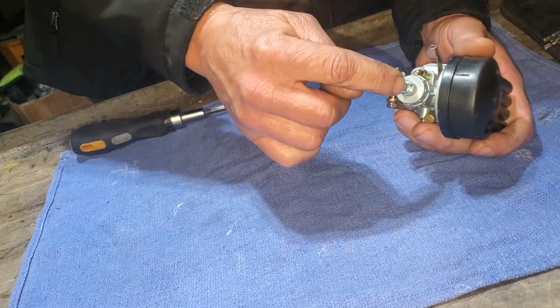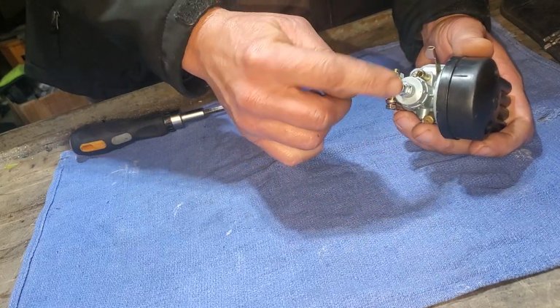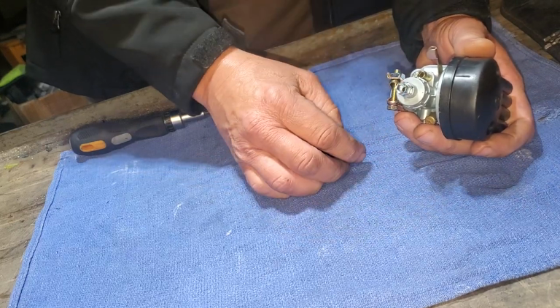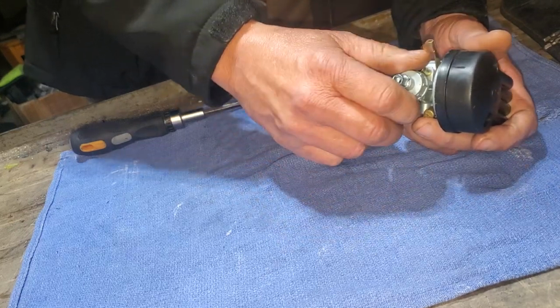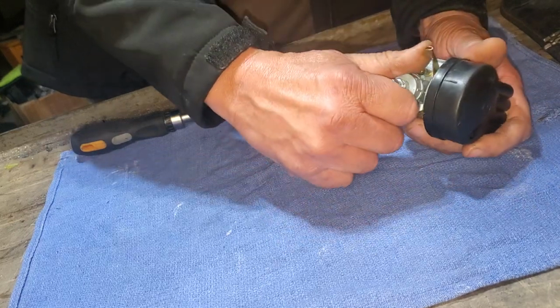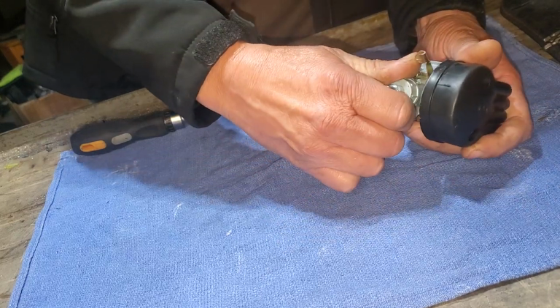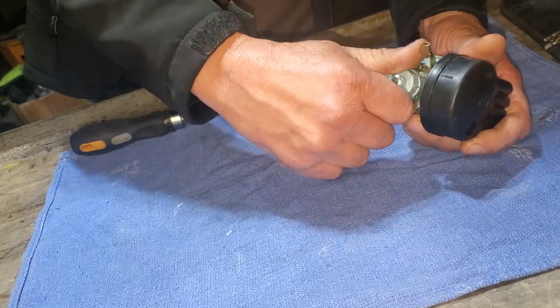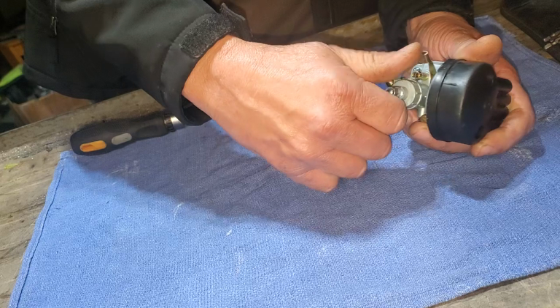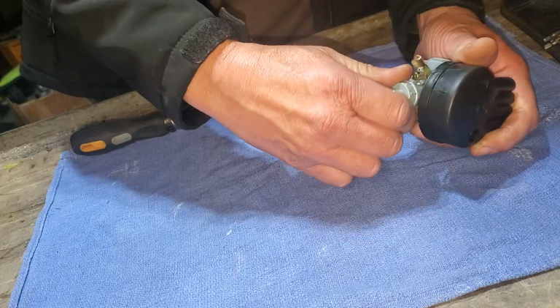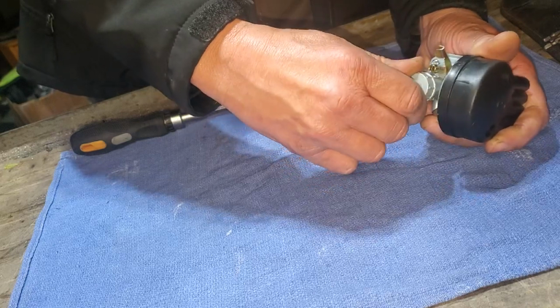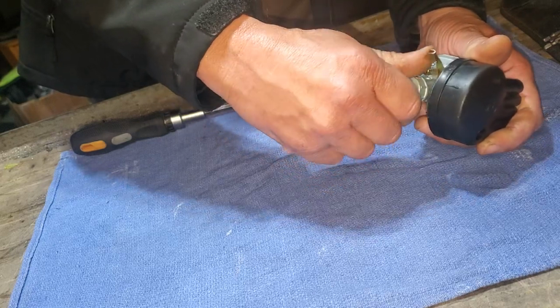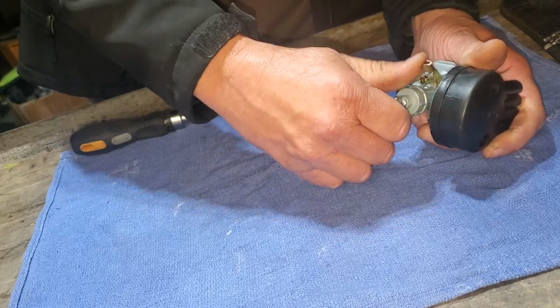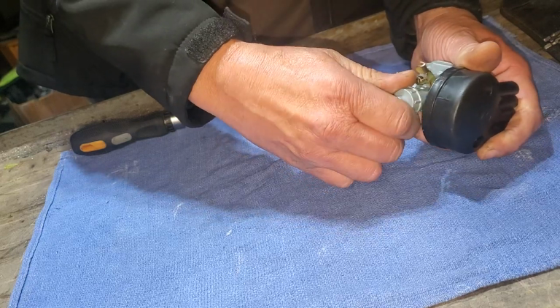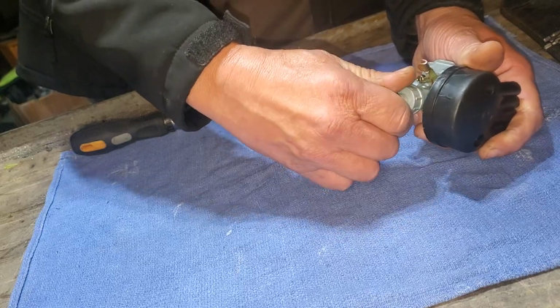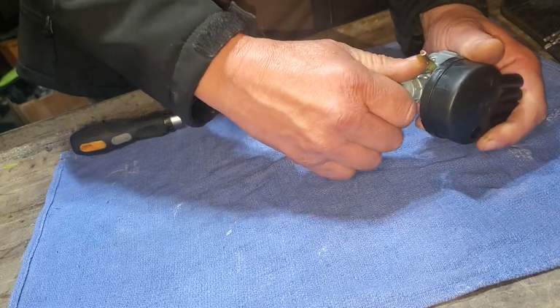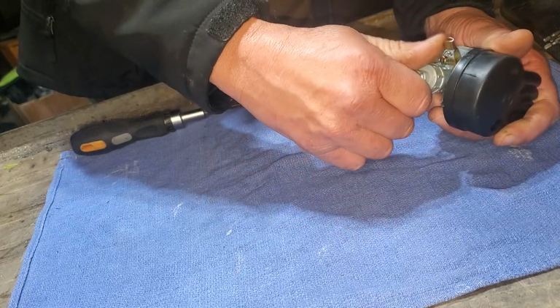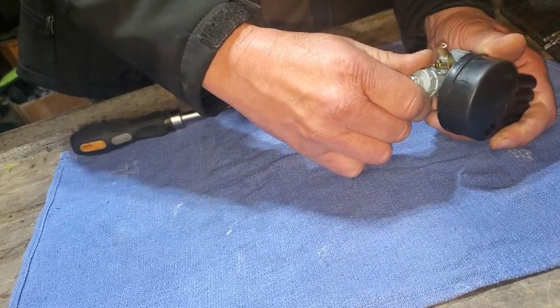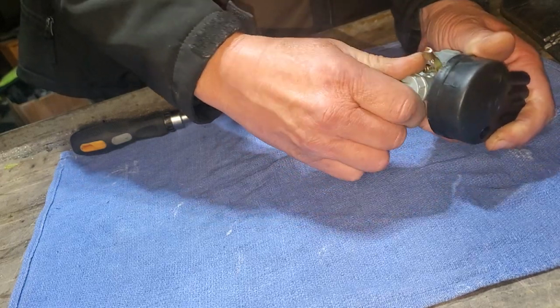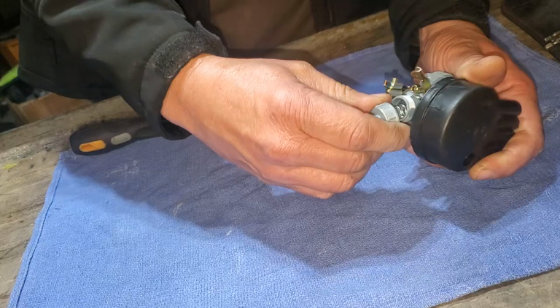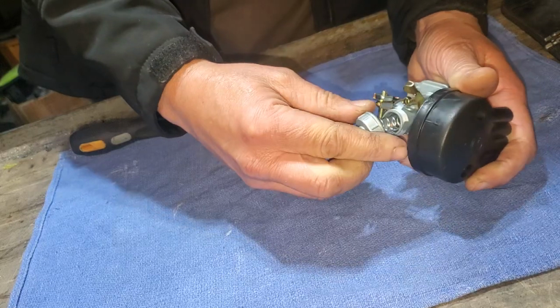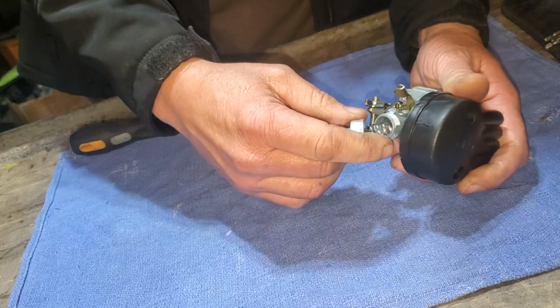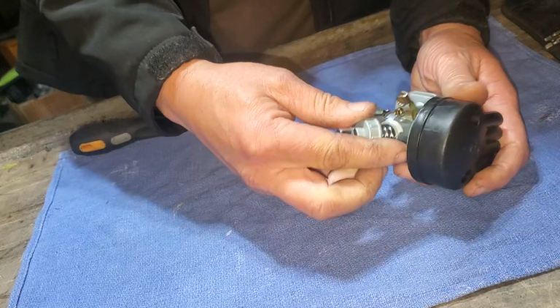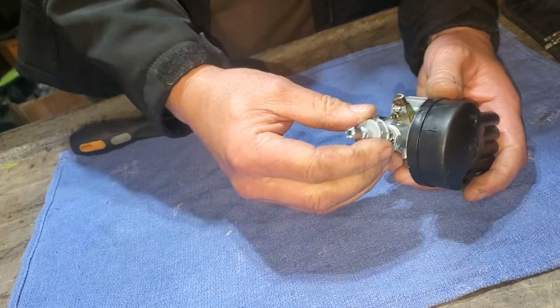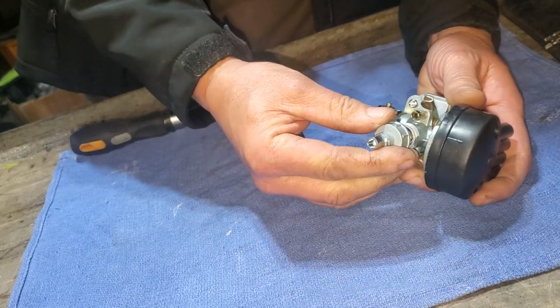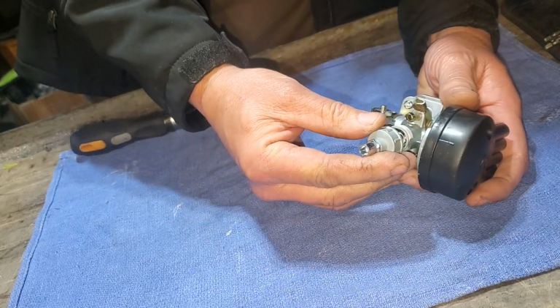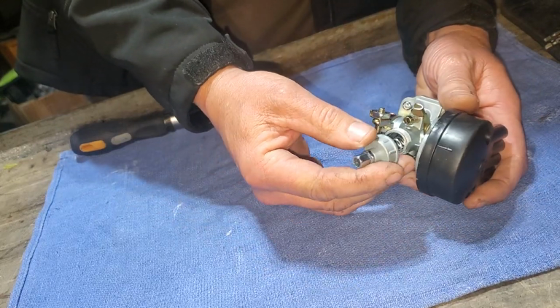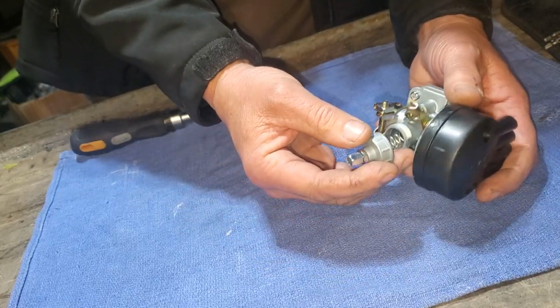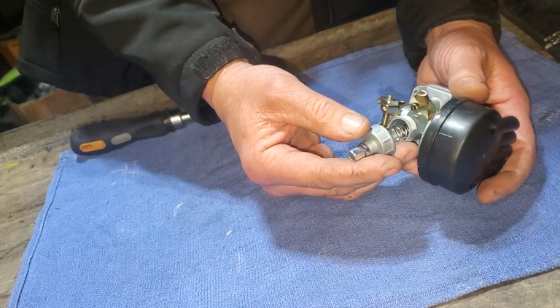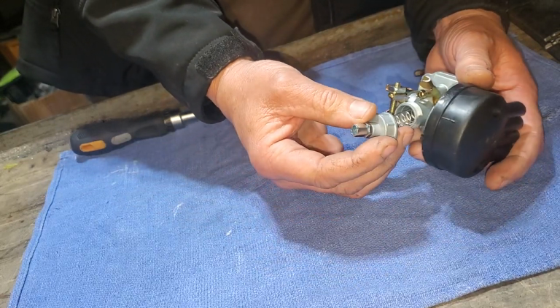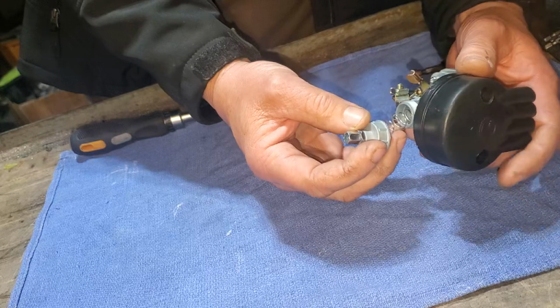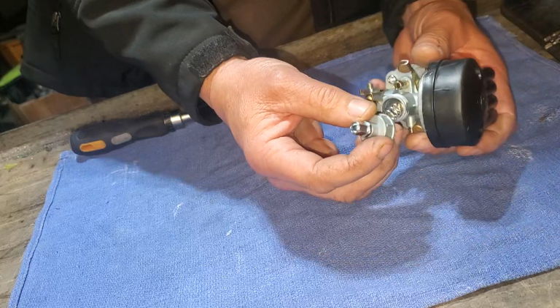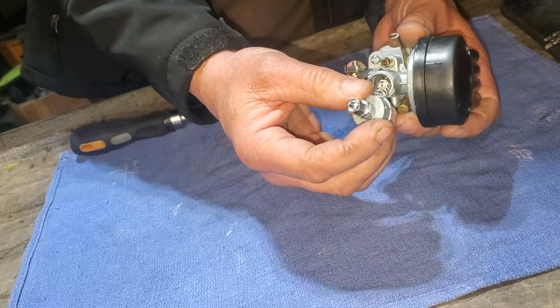Here's where the throttle cable will eventually go into the carburetor—it's going to expose the slide that's inside. Be careful when you're taking it out; it's under spring tension, so just watch it when you take it out.